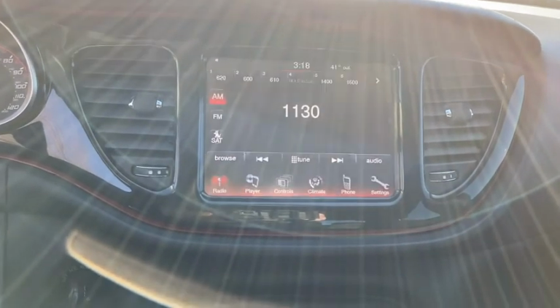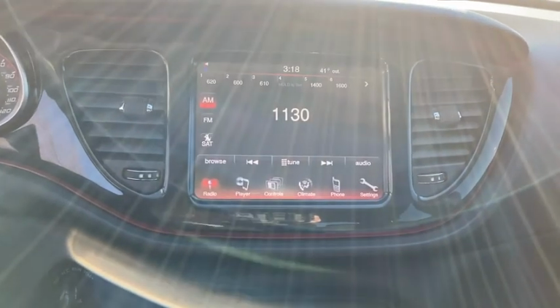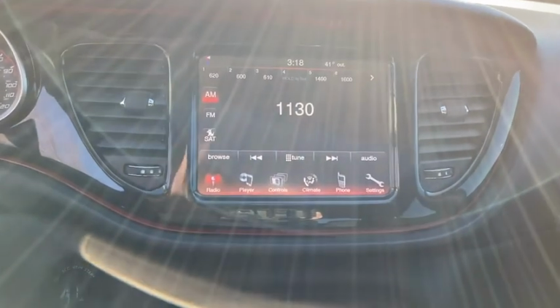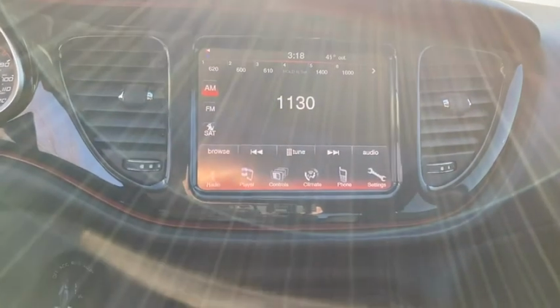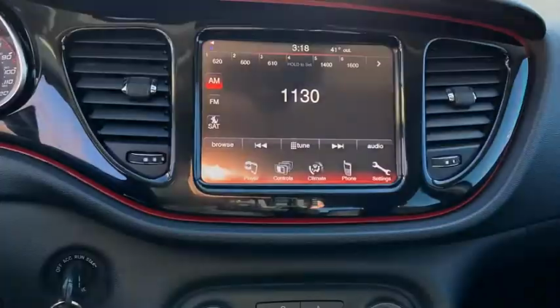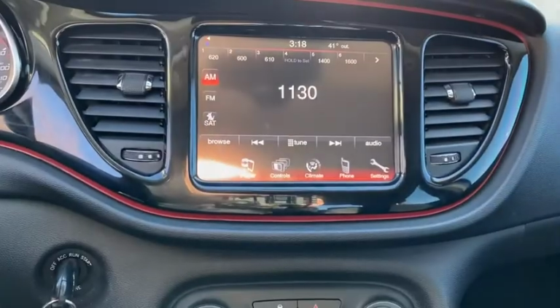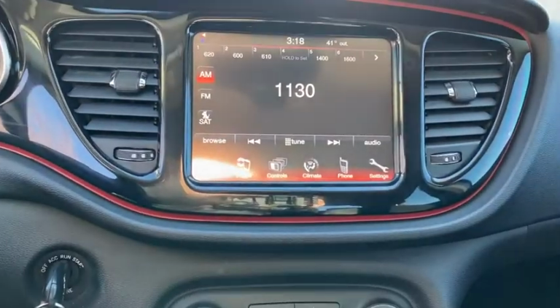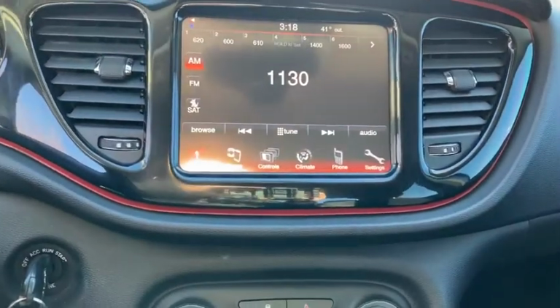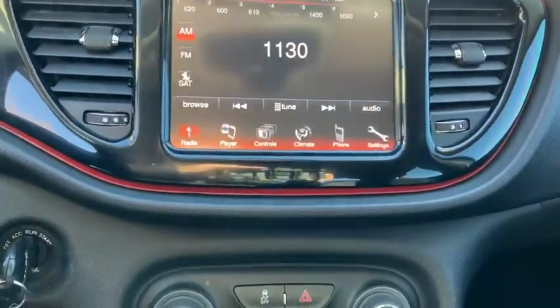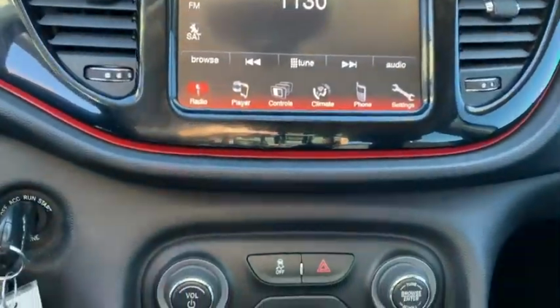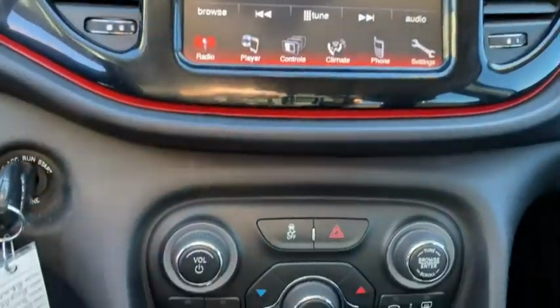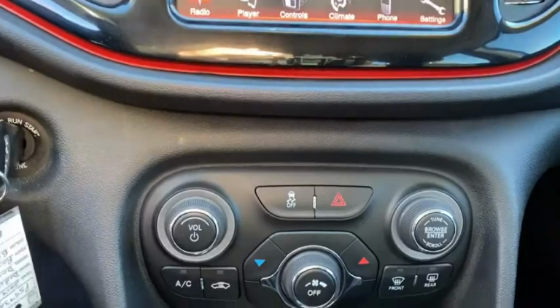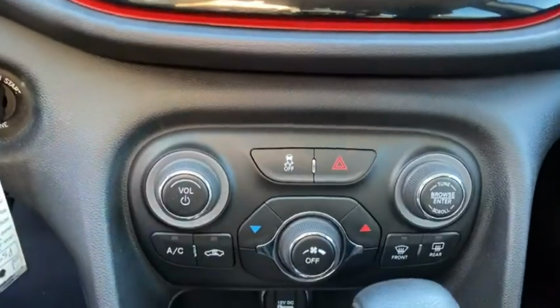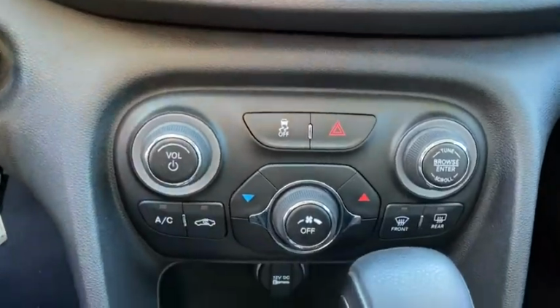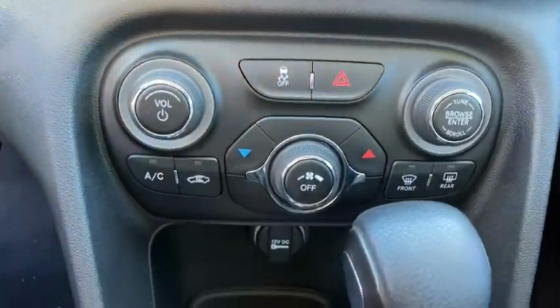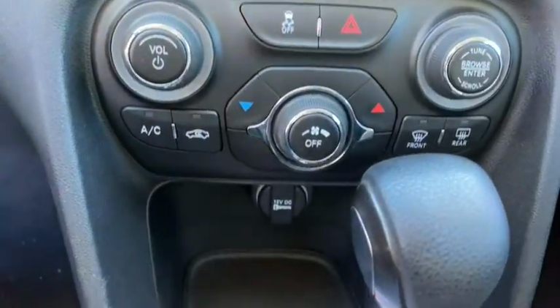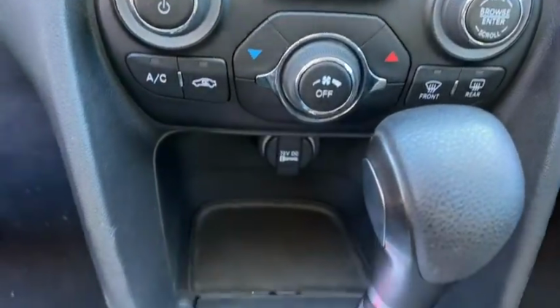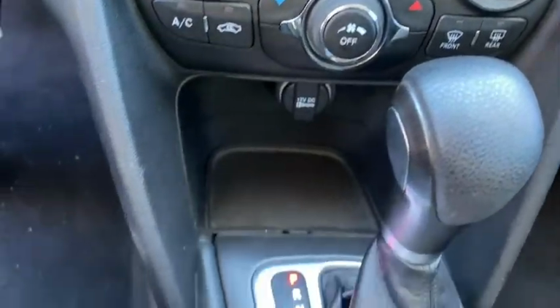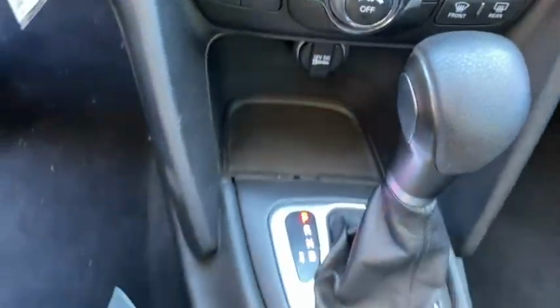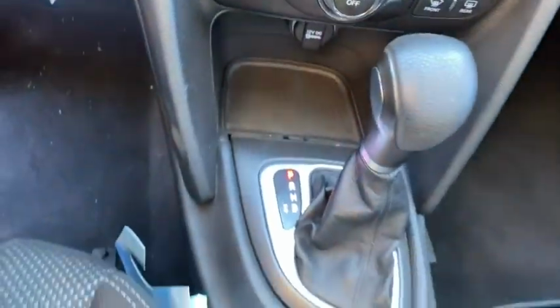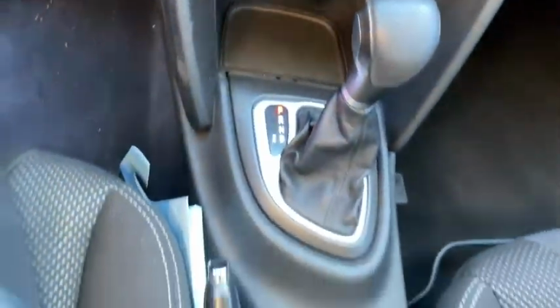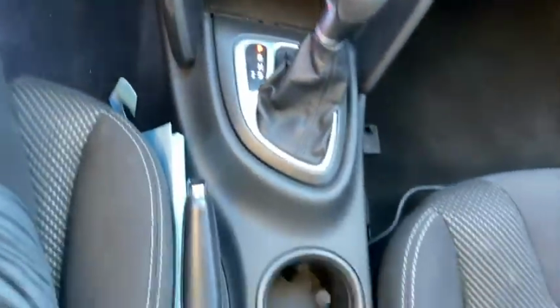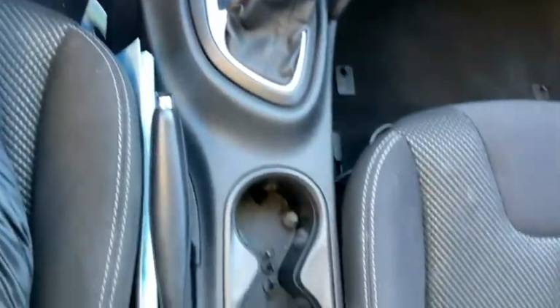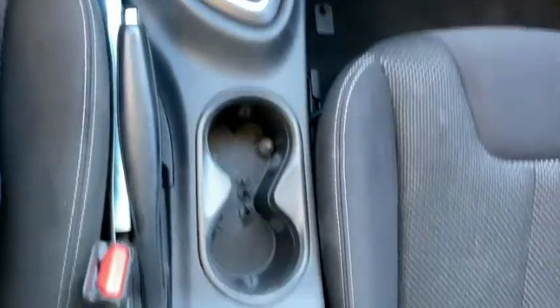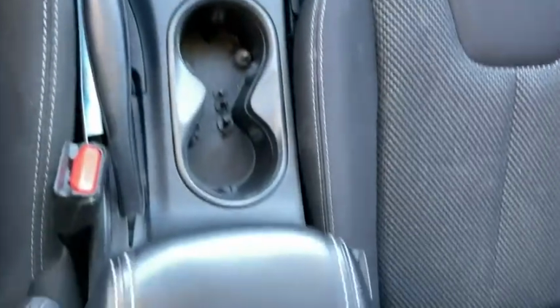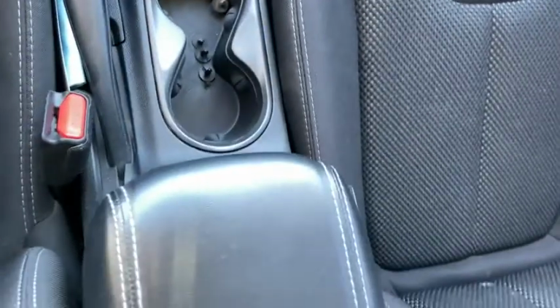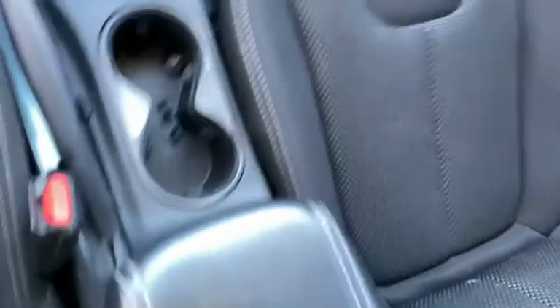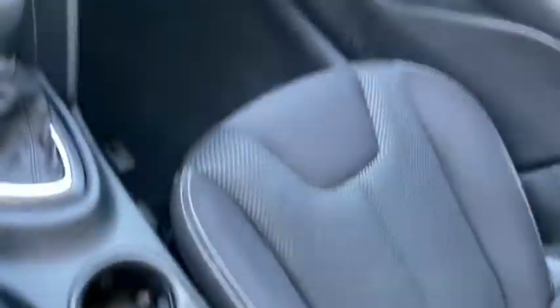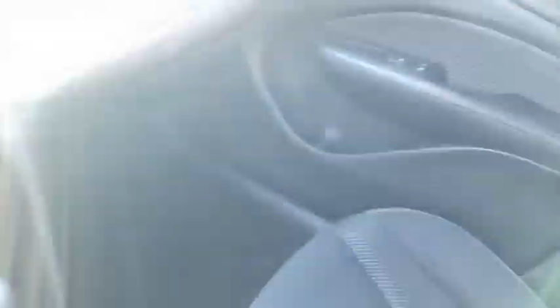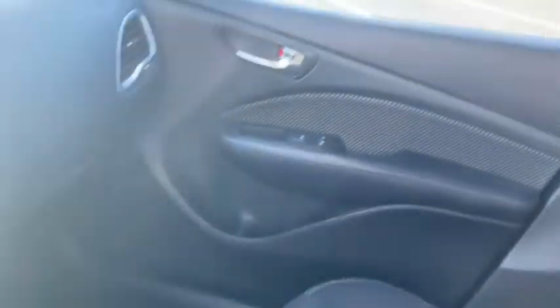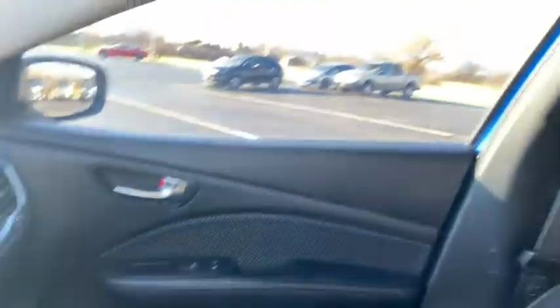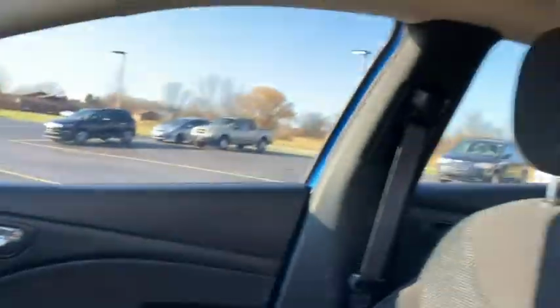Sirius satellite radio, brake assist, panic alarm, overhead console, tachometer, driver vanity mirror, front reading lamps, tilt steering wheel.